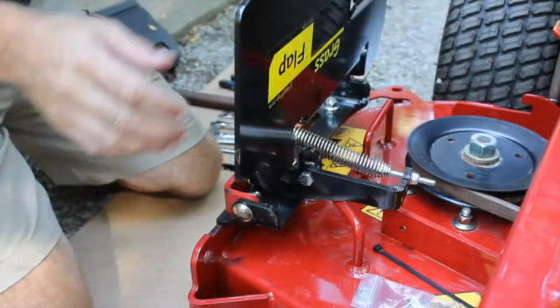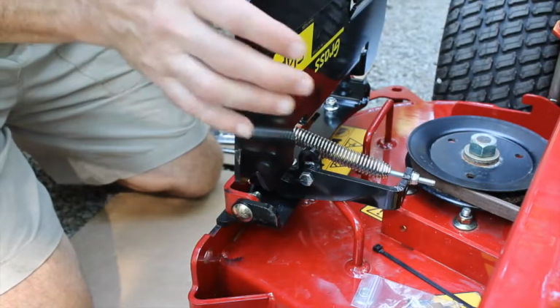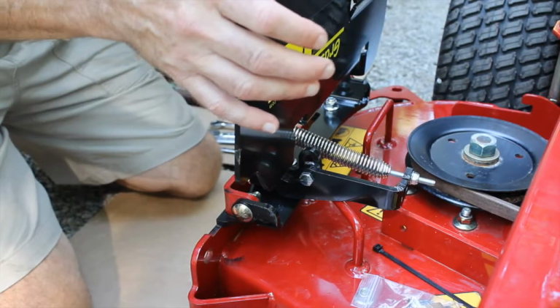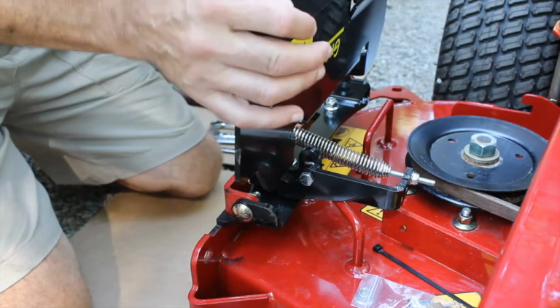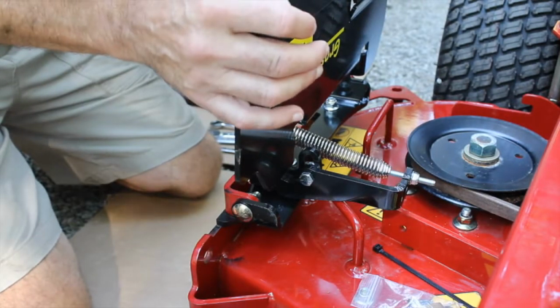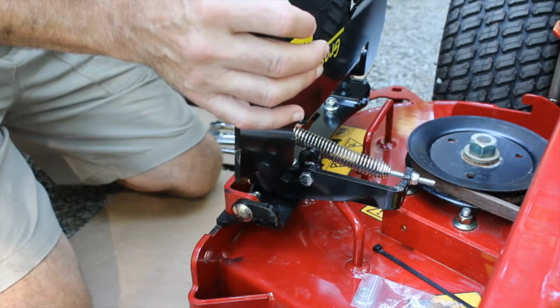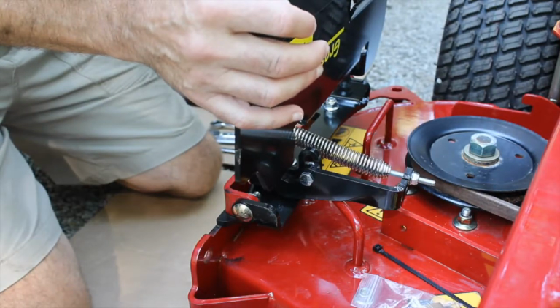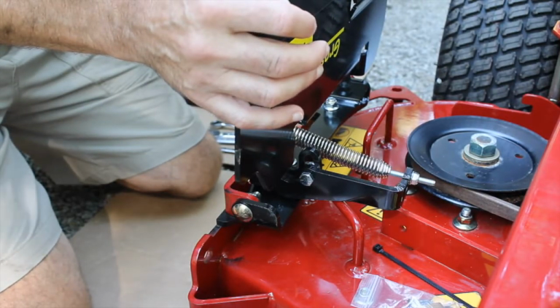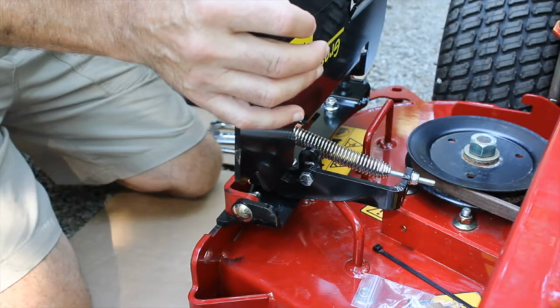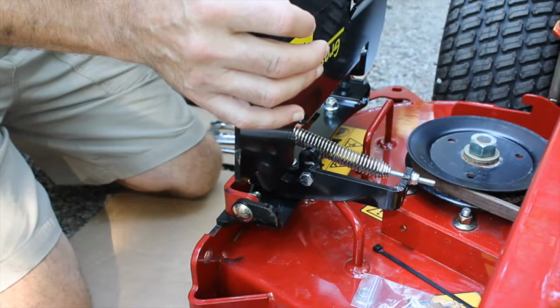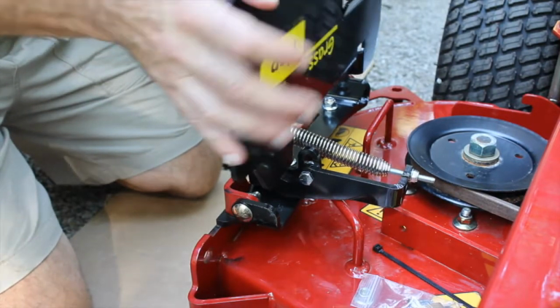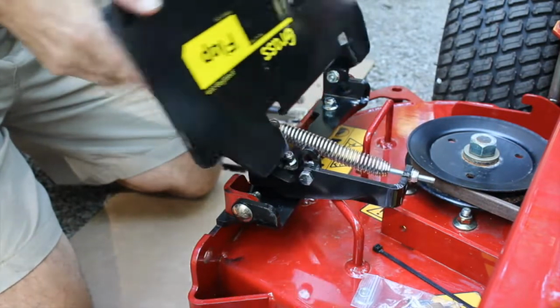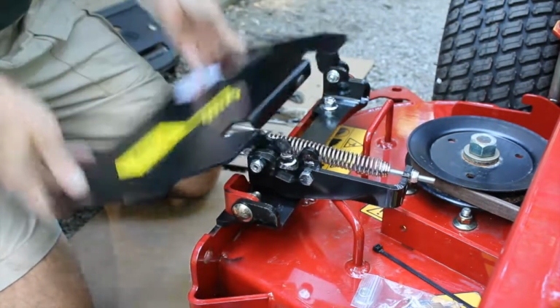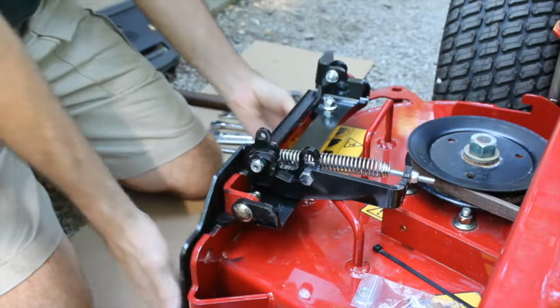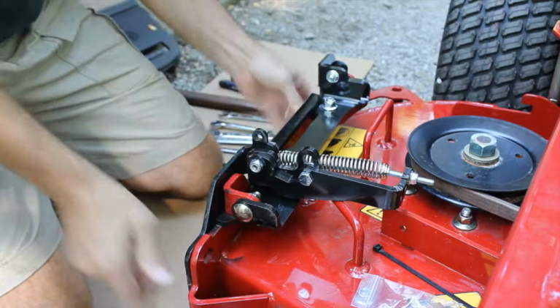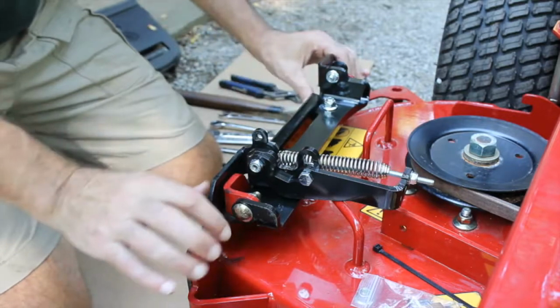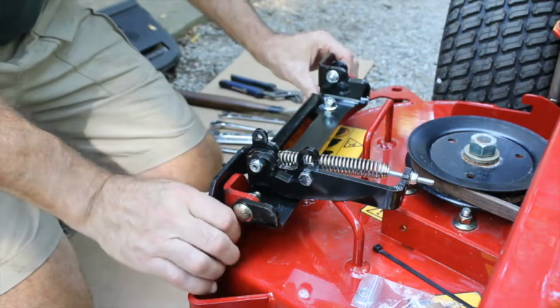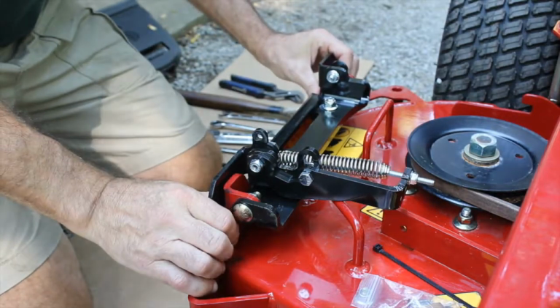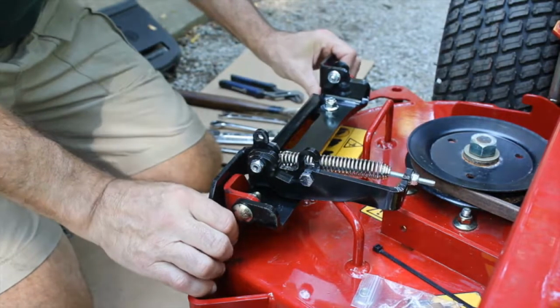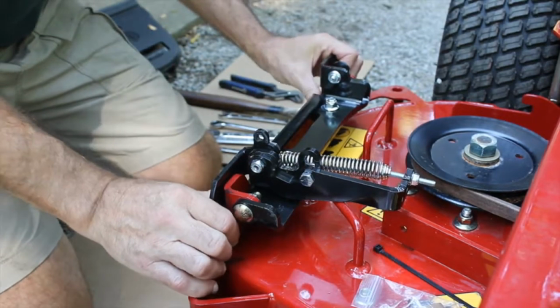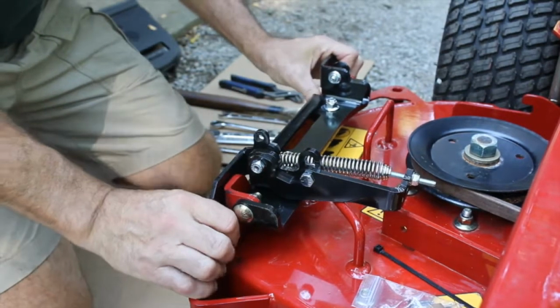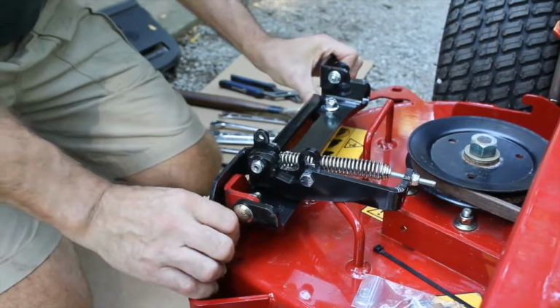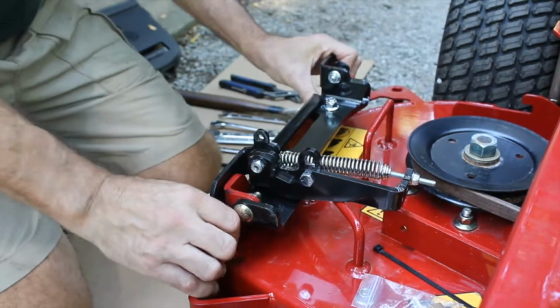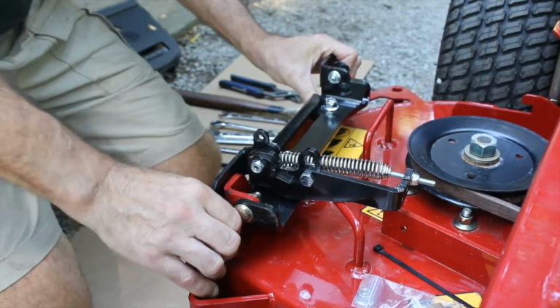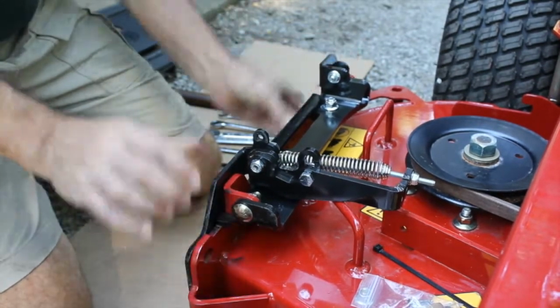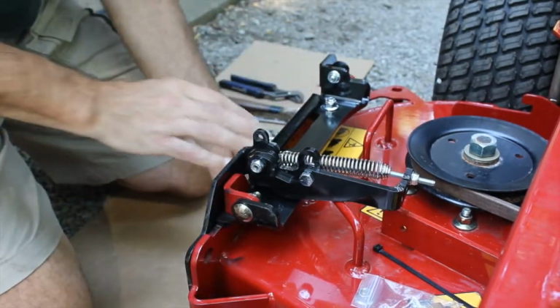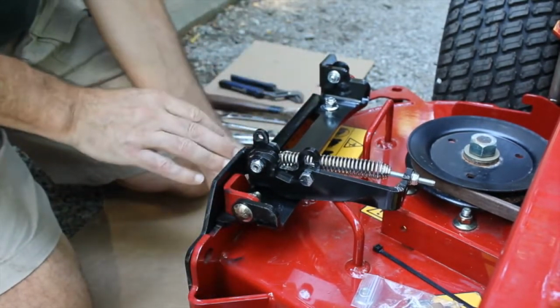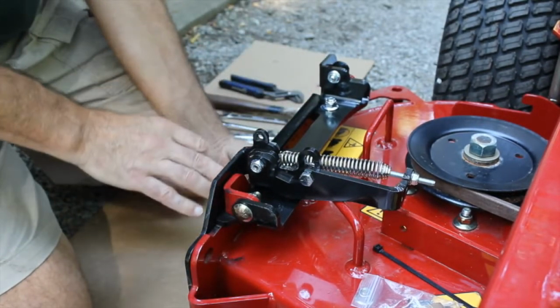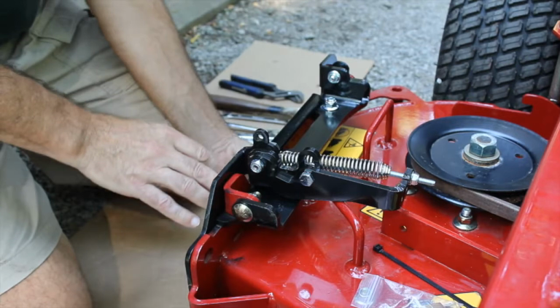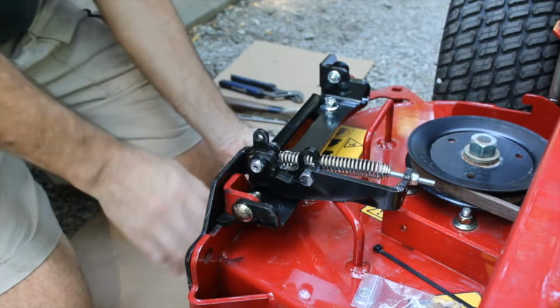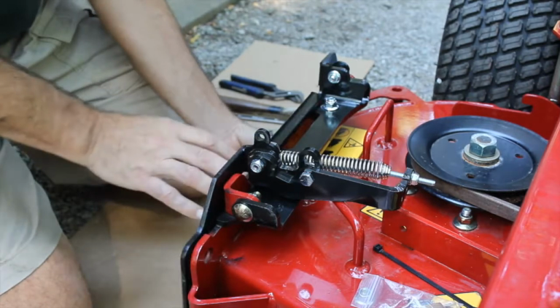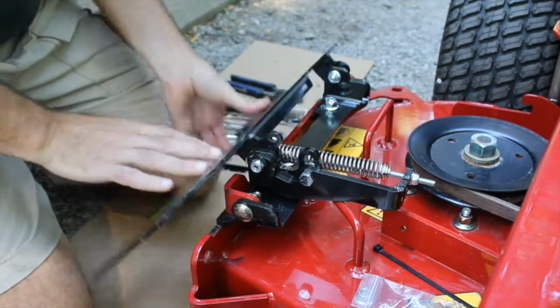Now we have the bolts tight. We want to go ahead and position the flap to make sure it's all the way in. With it in that position, we'll go ahead and finish tightening the bolts.